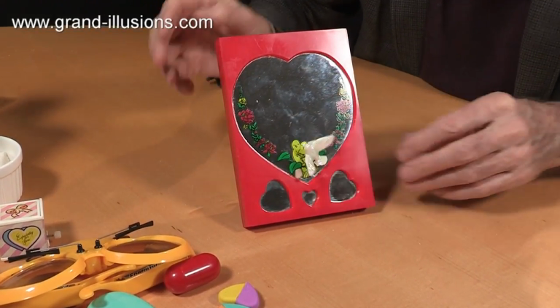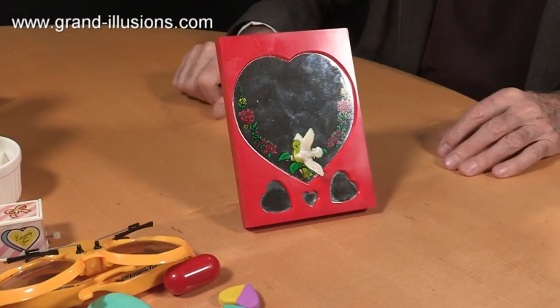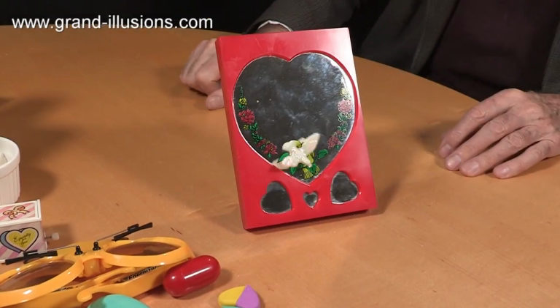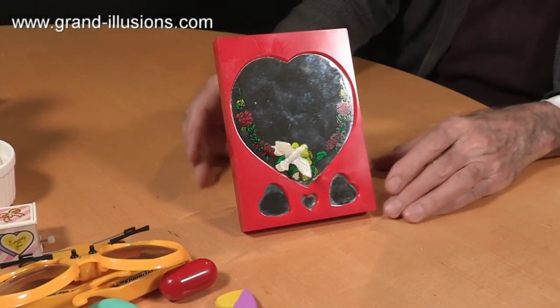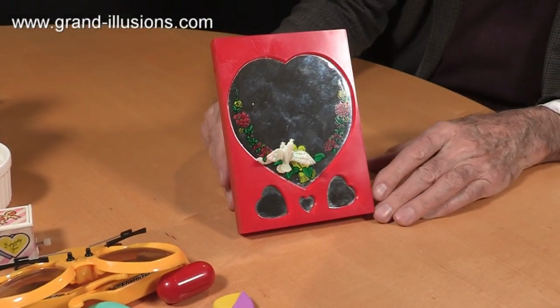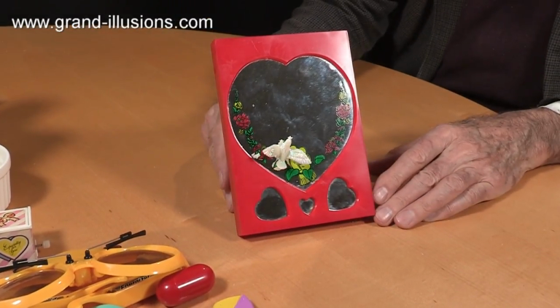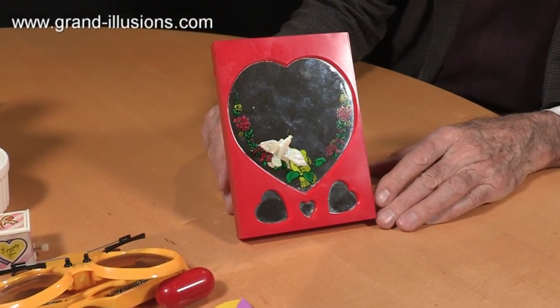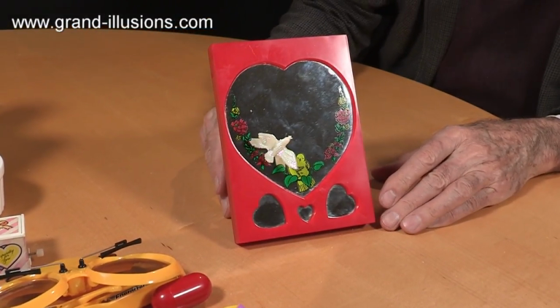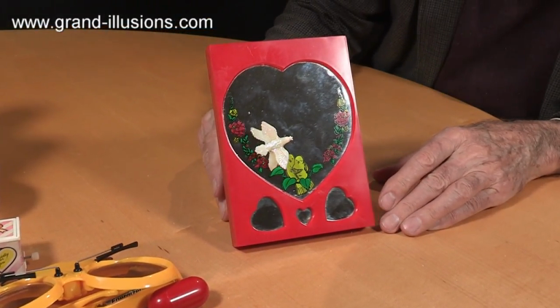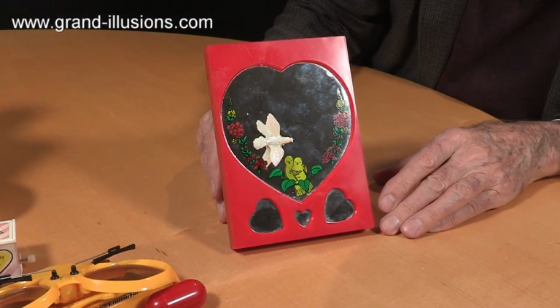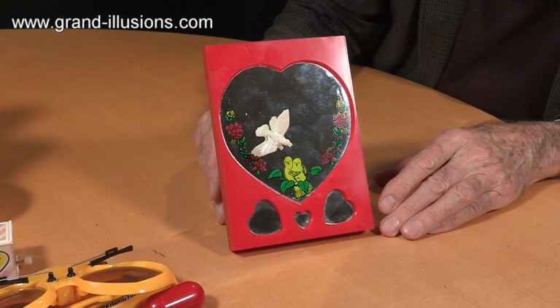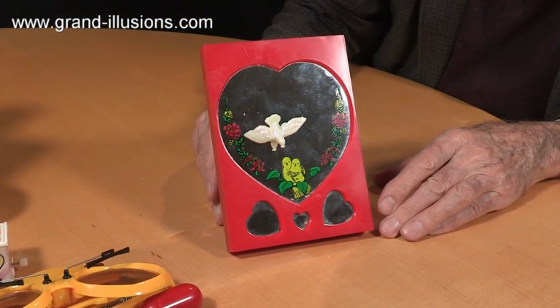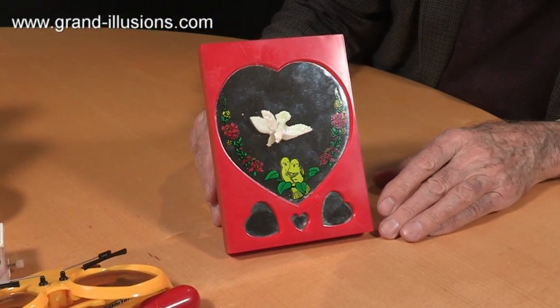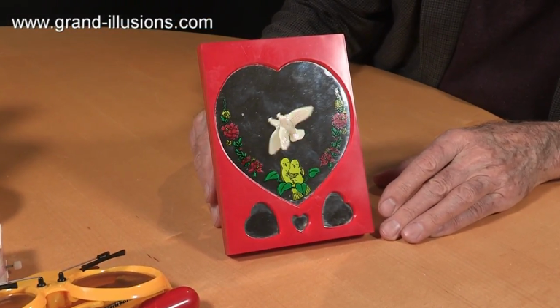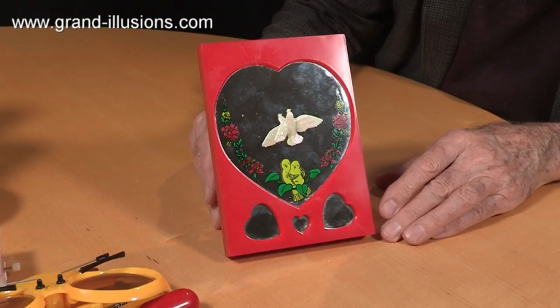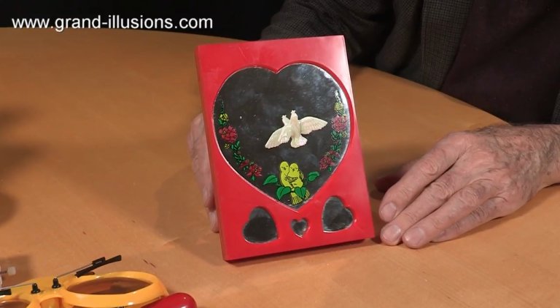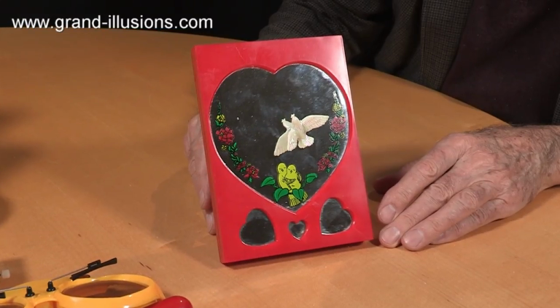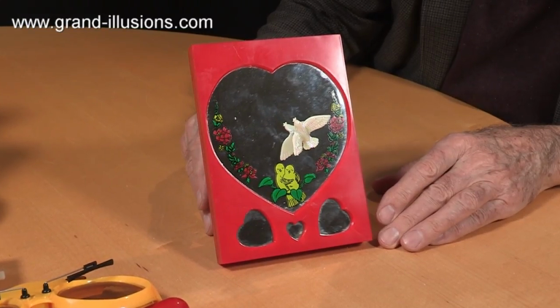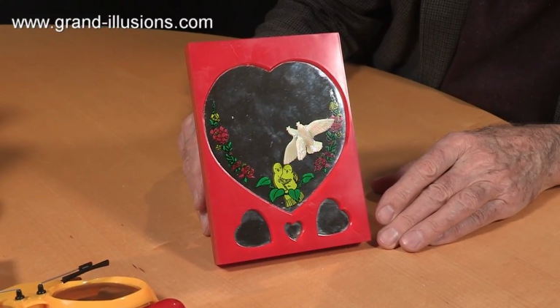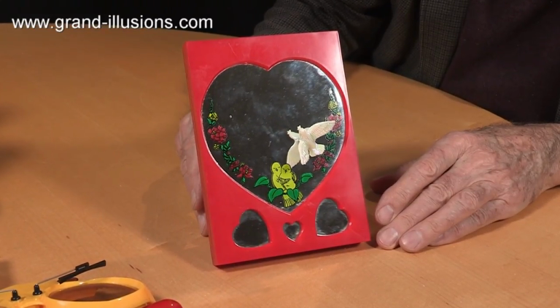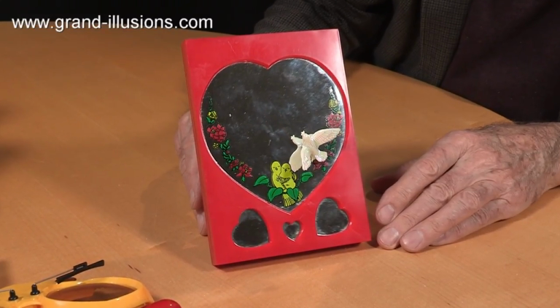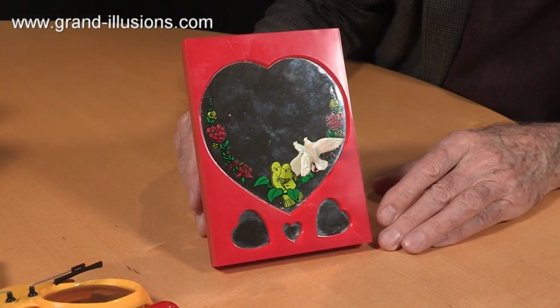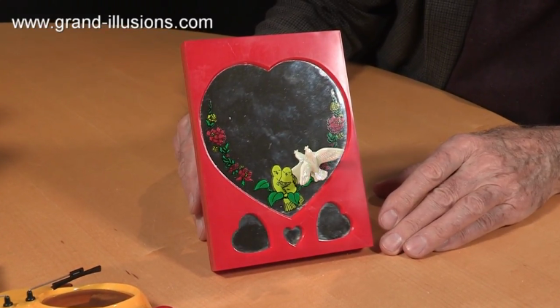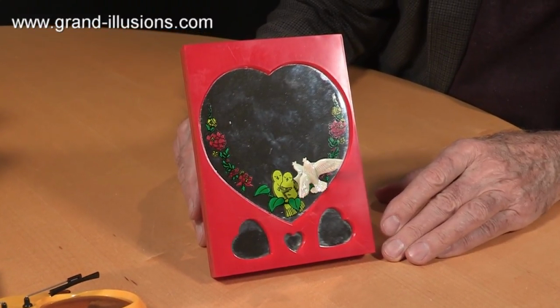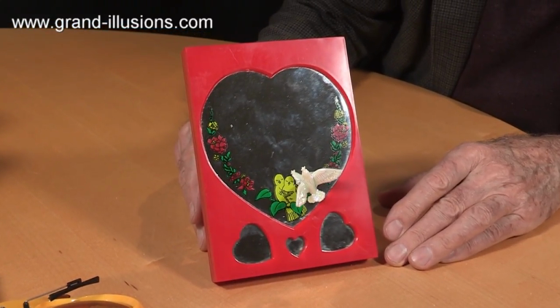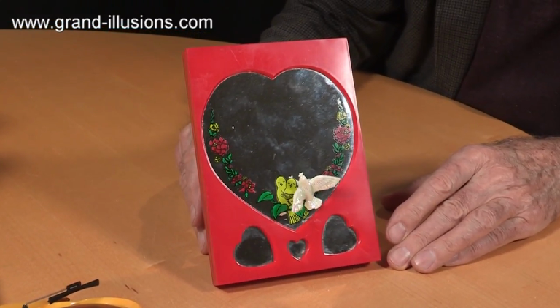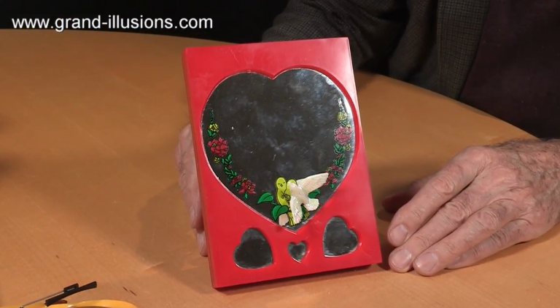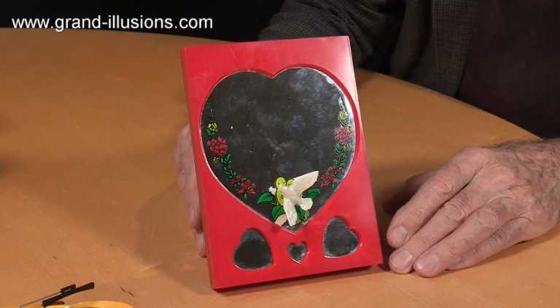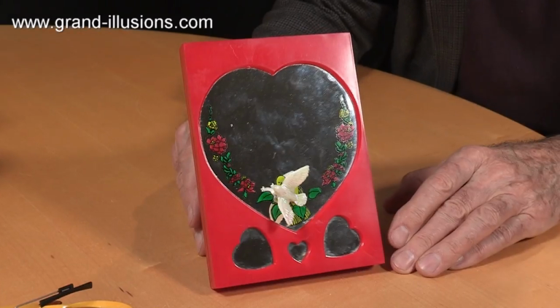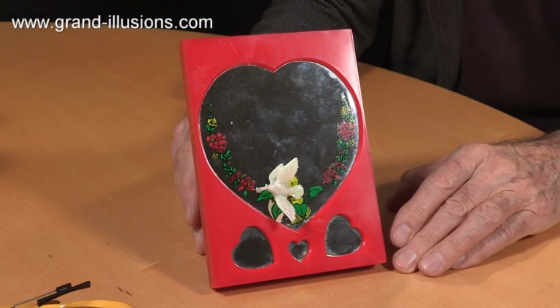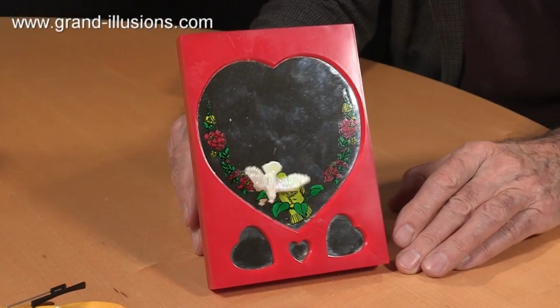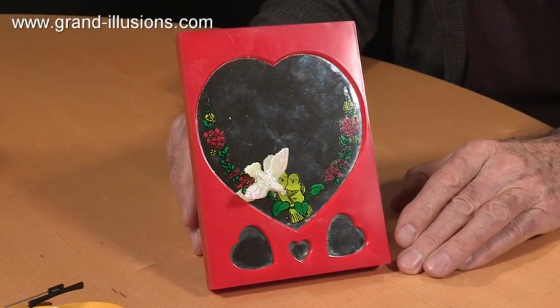There we are. And now, for as long as it likes, it will go around the heart-shaped mirror. So, a heartfelt greetings to you for the season.